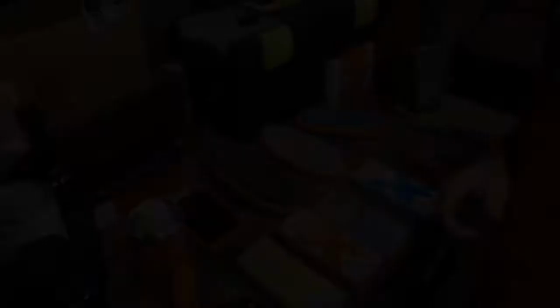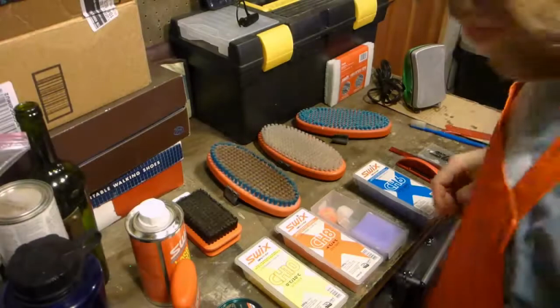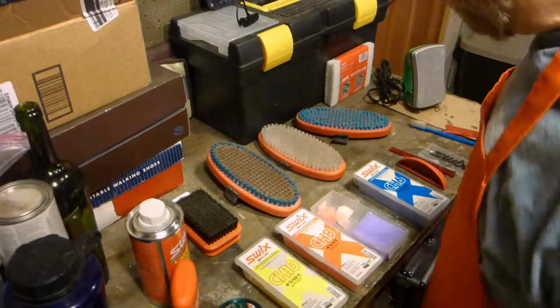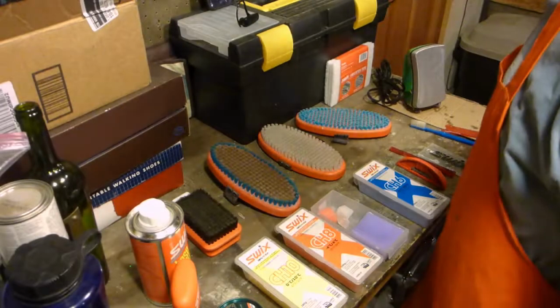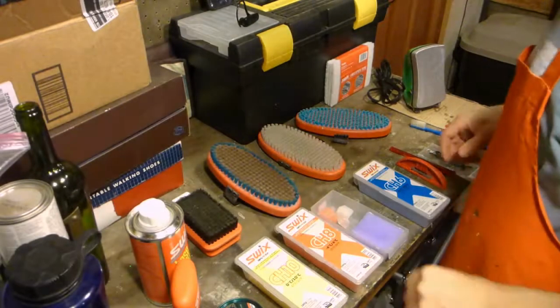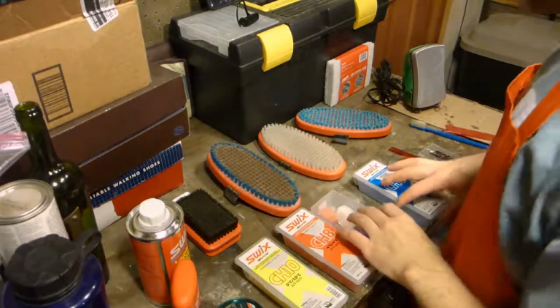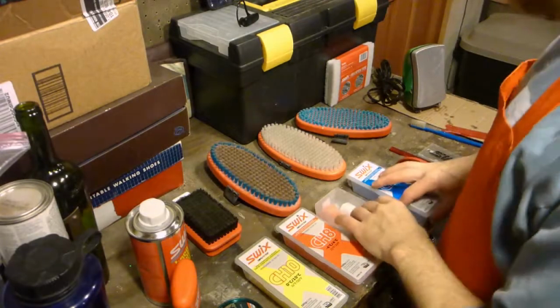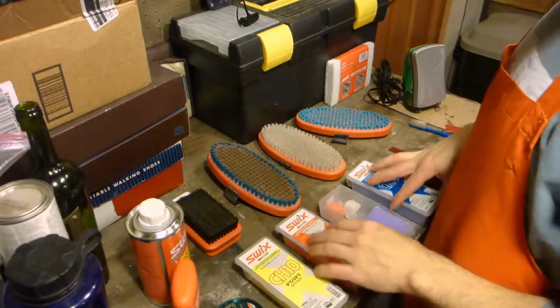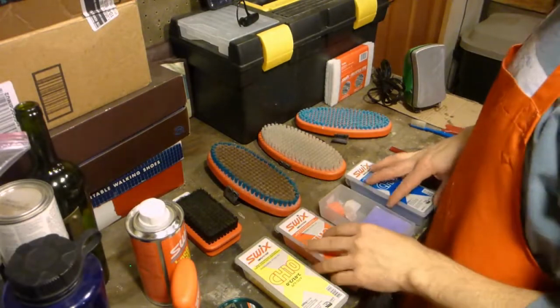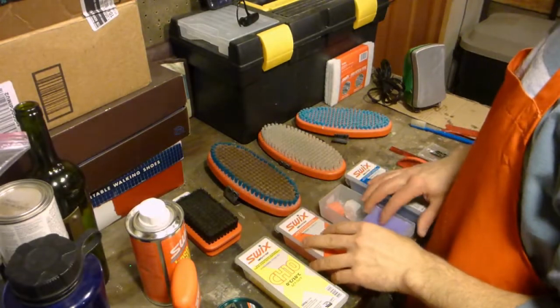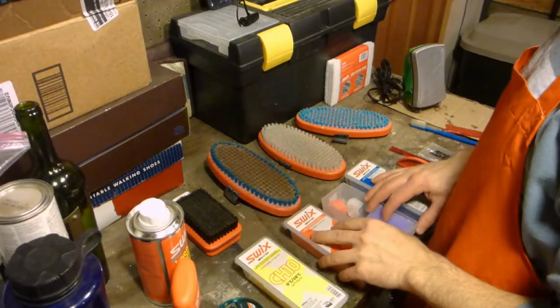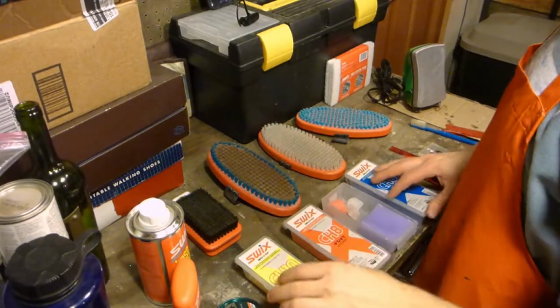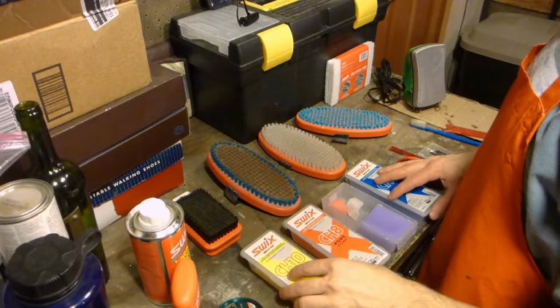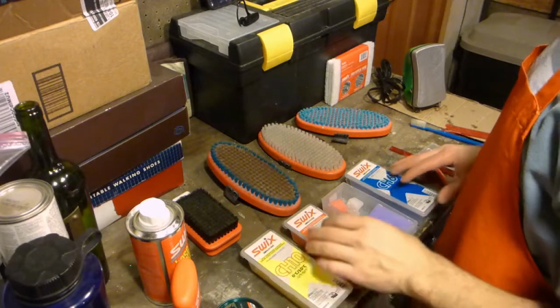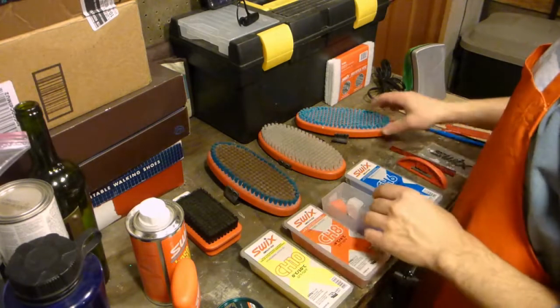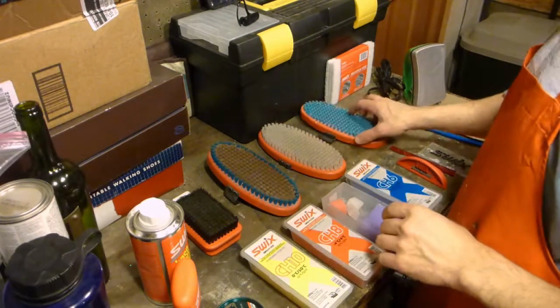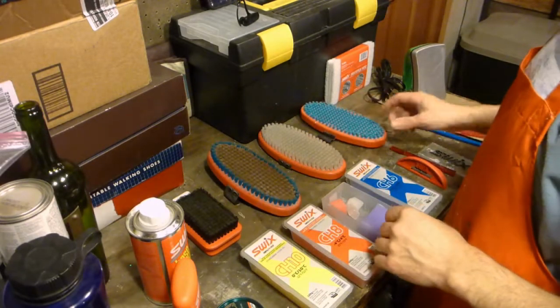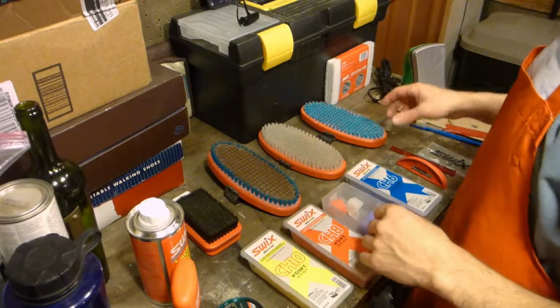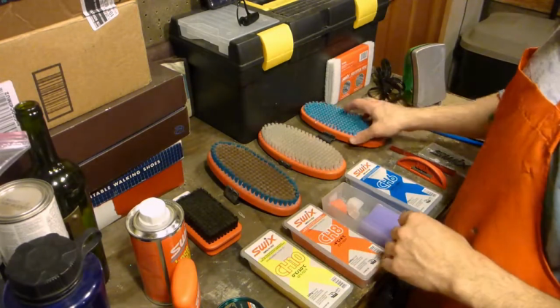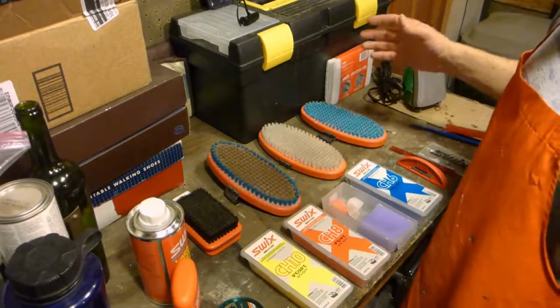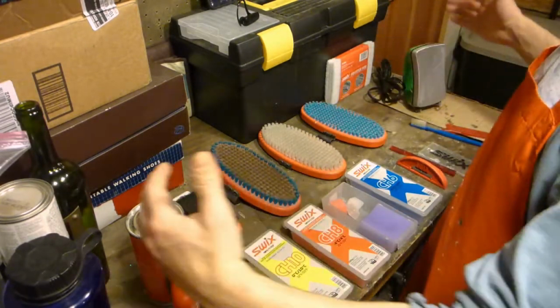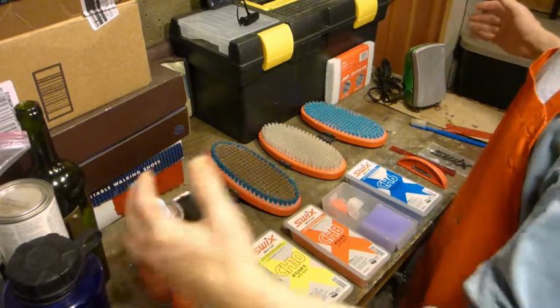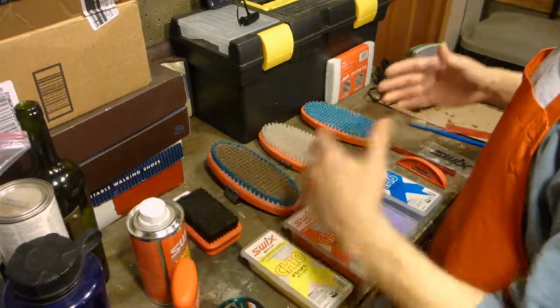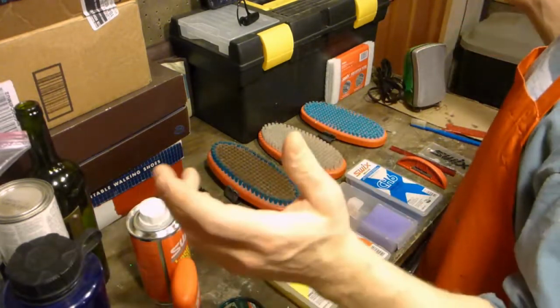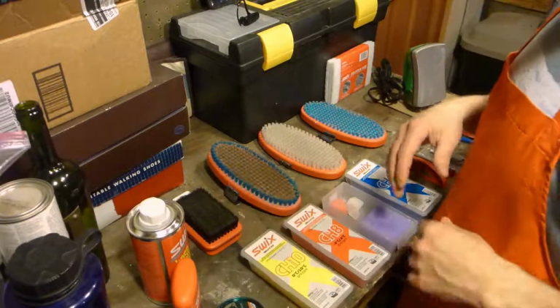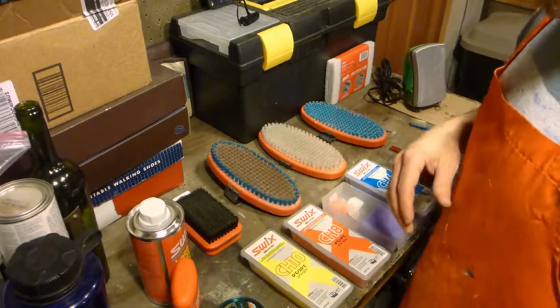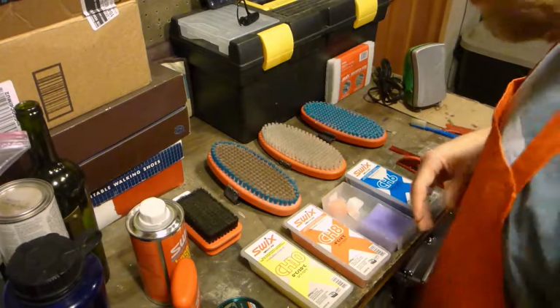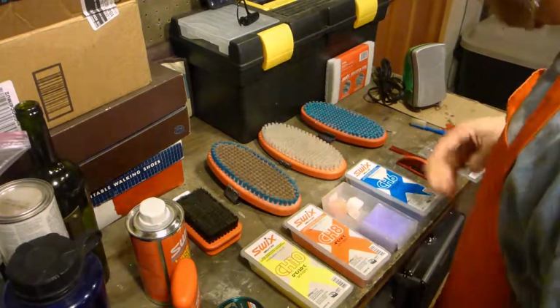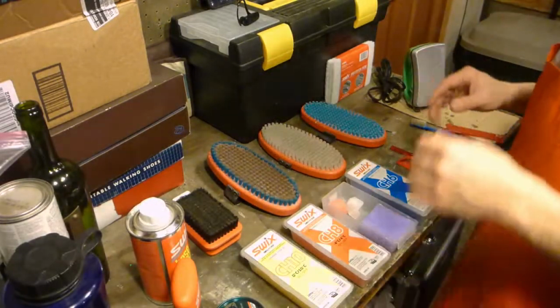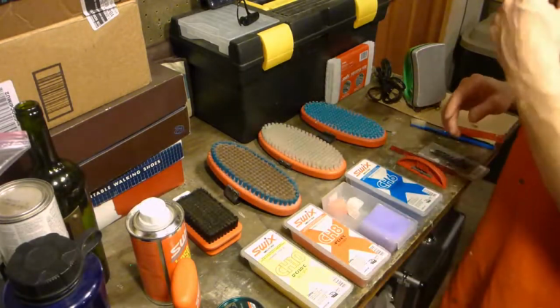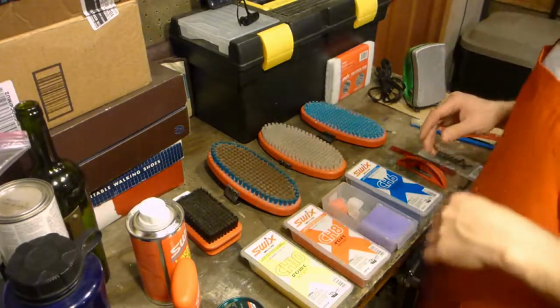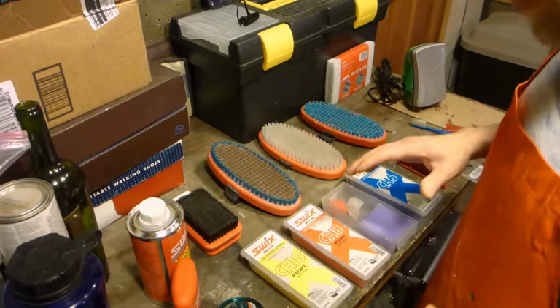I do apologize for the garbage presentation here, but this is probably closer to reality for most people. I got about two feet of space on the workbench in the garage, so that's what we have to work with.